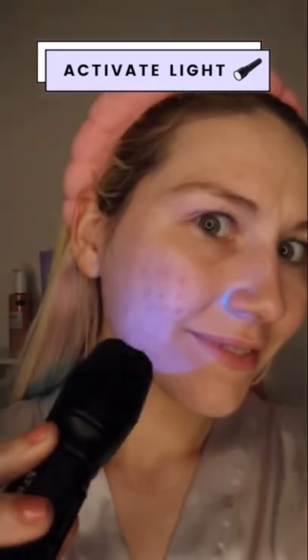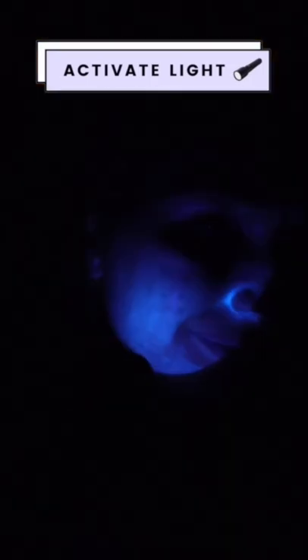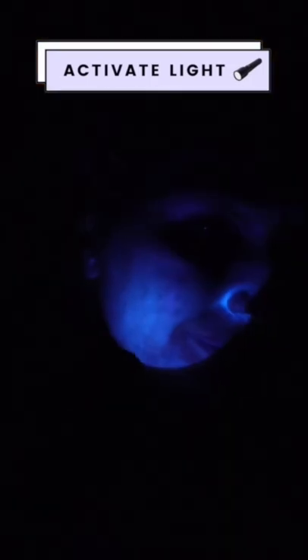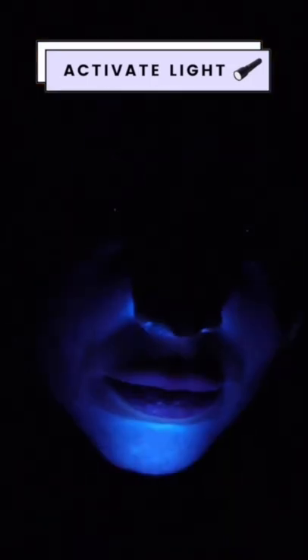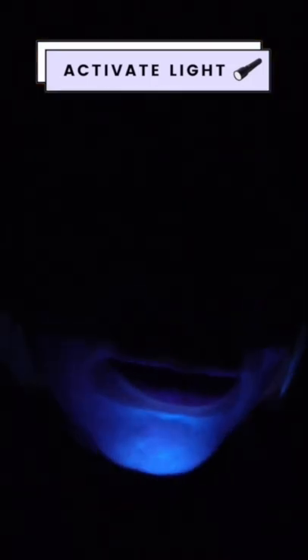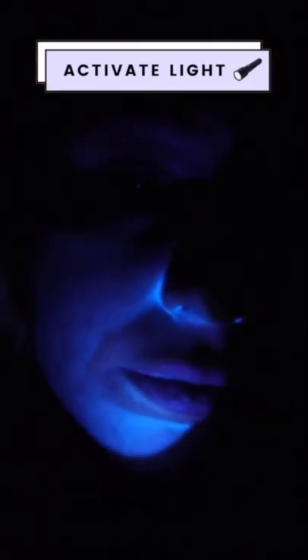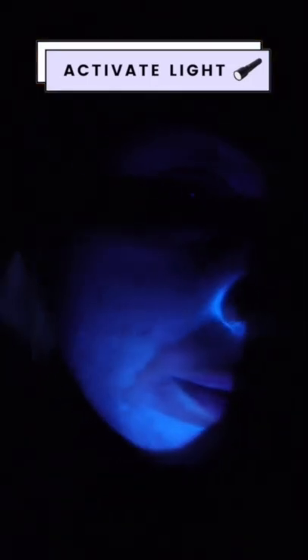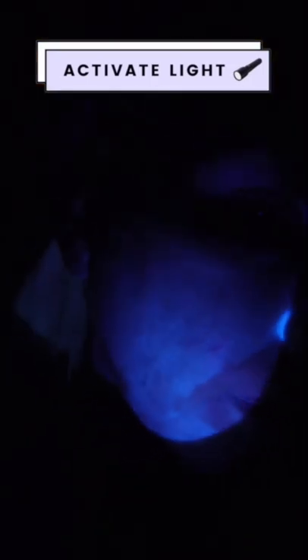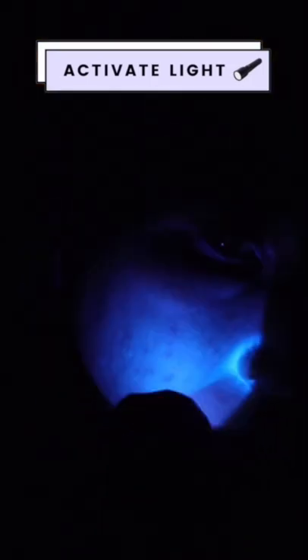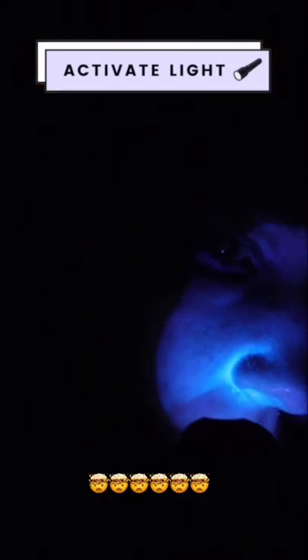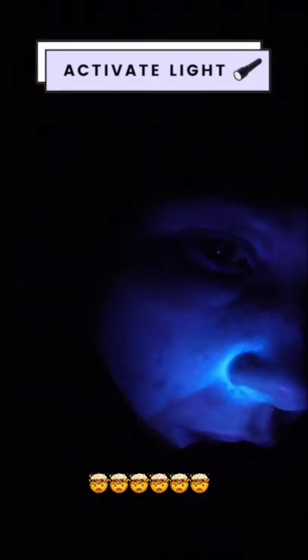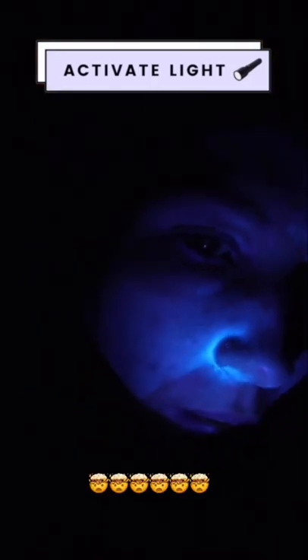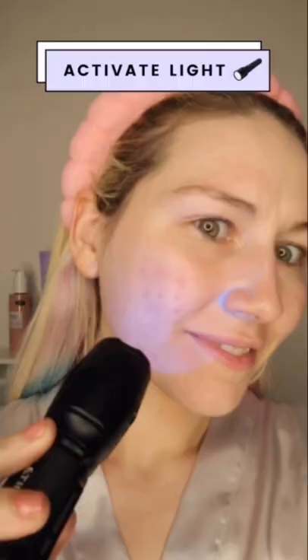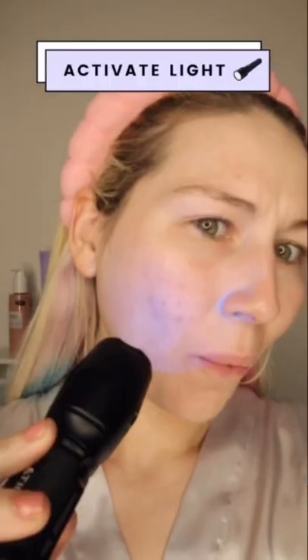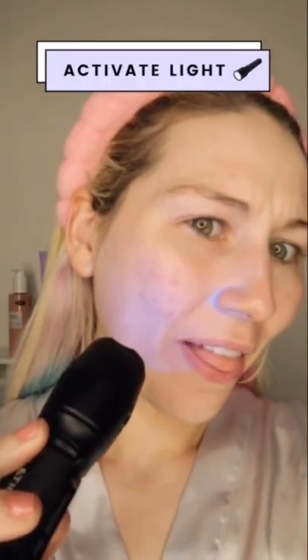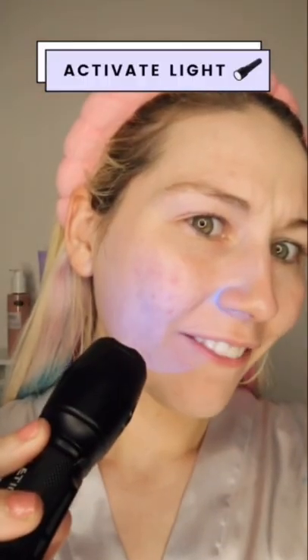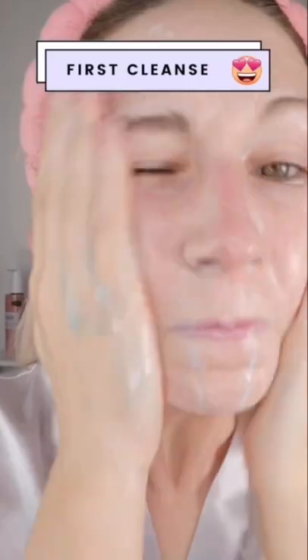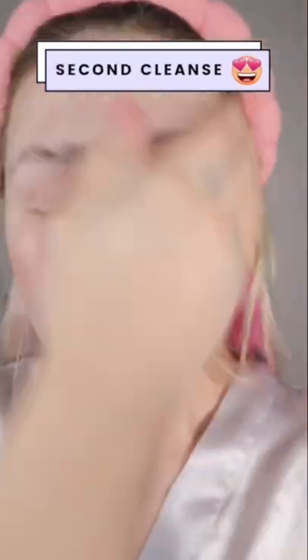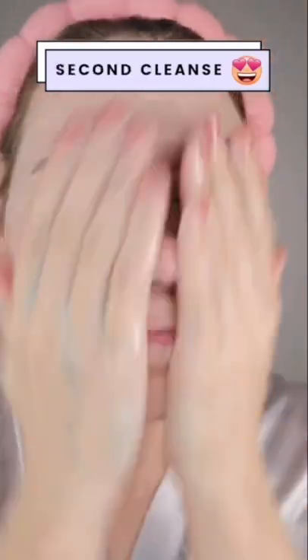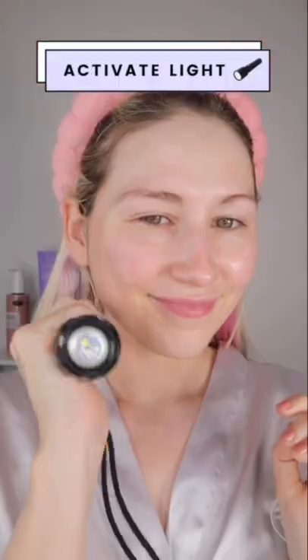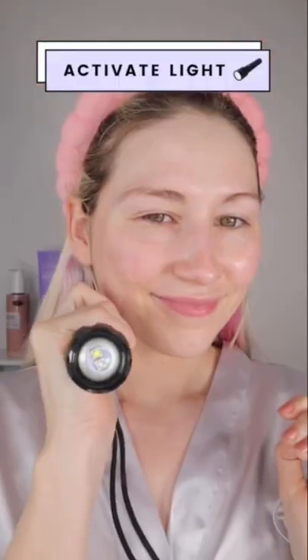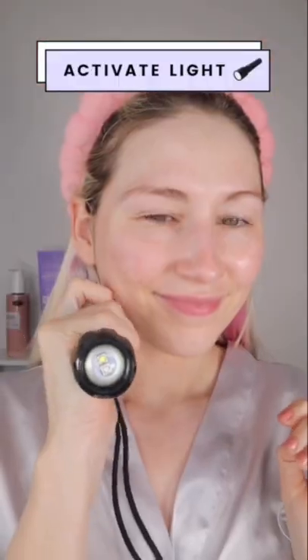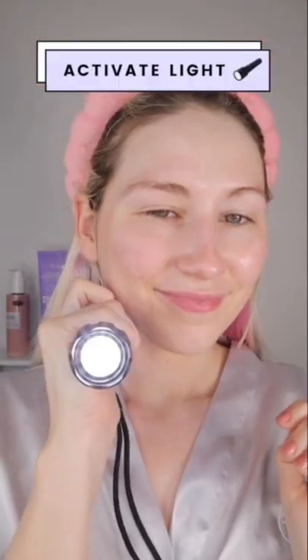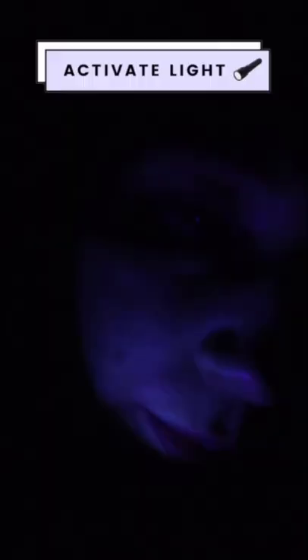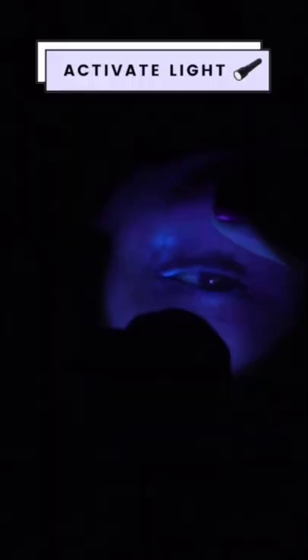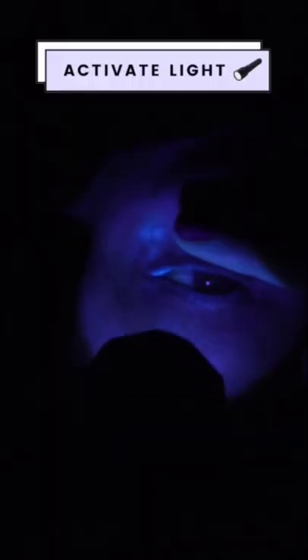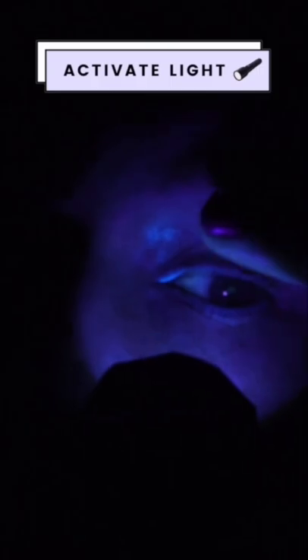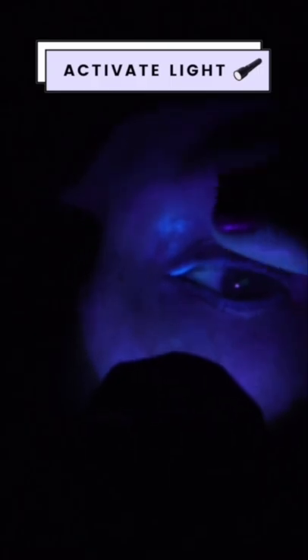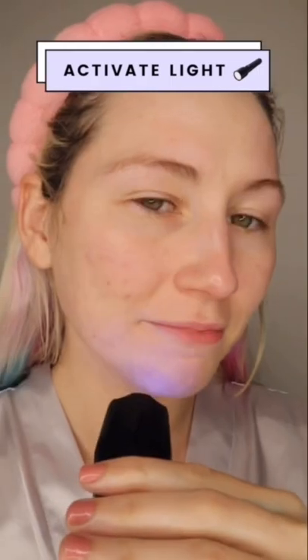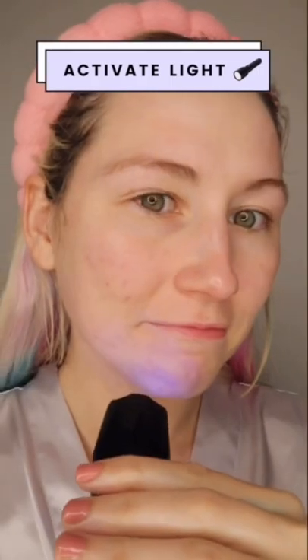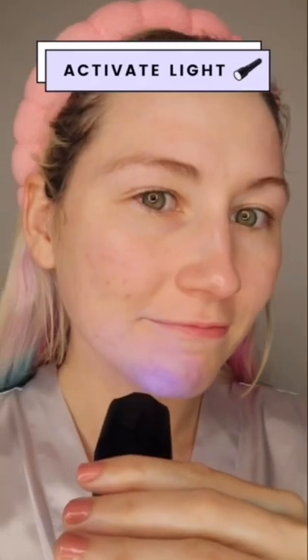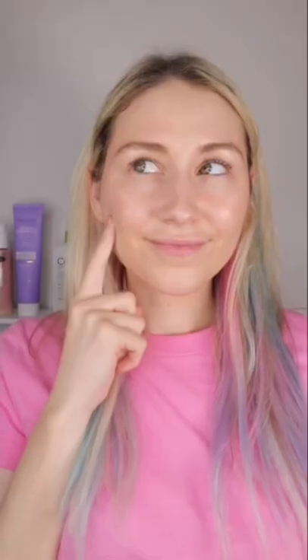Time to activate the light and oh my gosh, look at how much is still left on my face — and you can't even see it without the light. Let's do a second cleanse and compare. With the second cleanse, we got a lot more of it off, but still, it's not perfect.